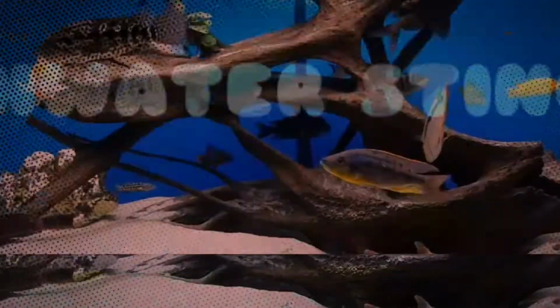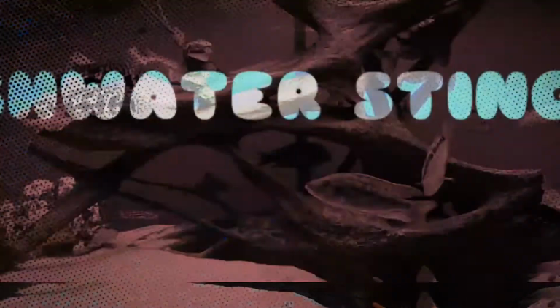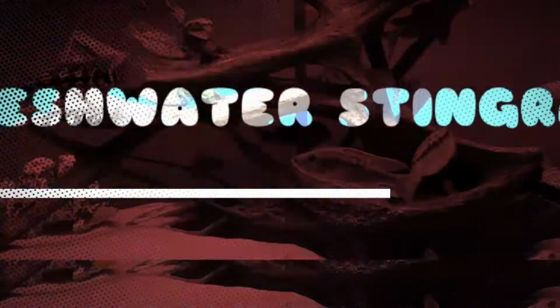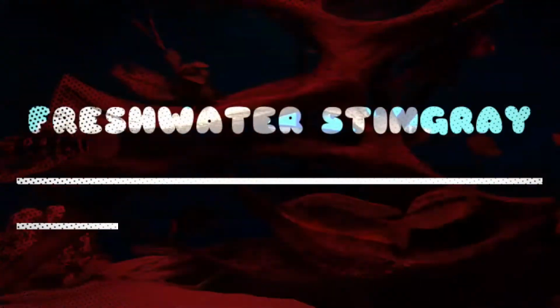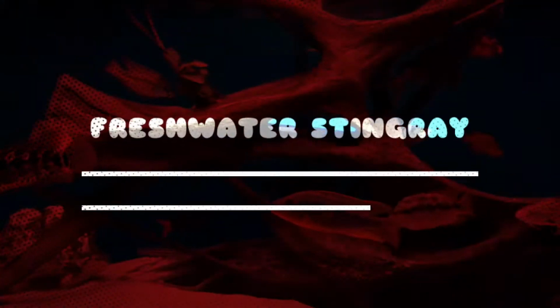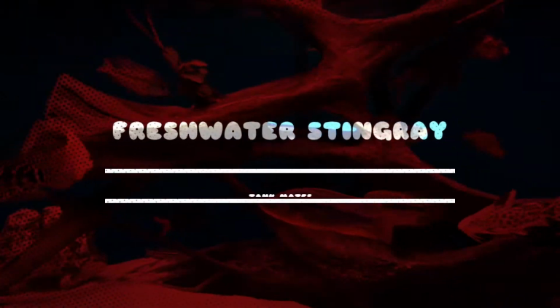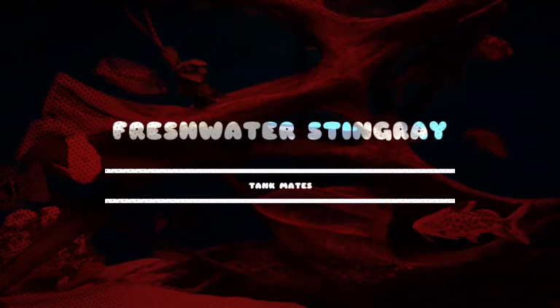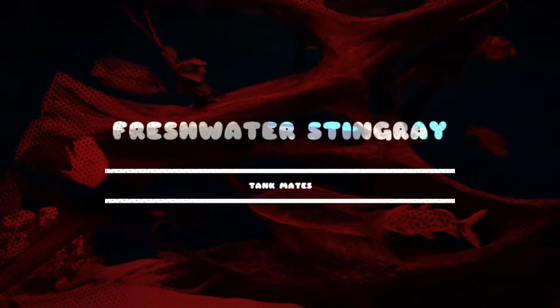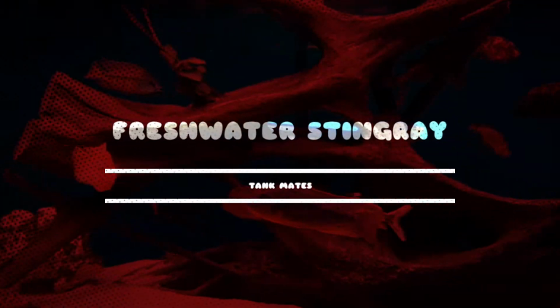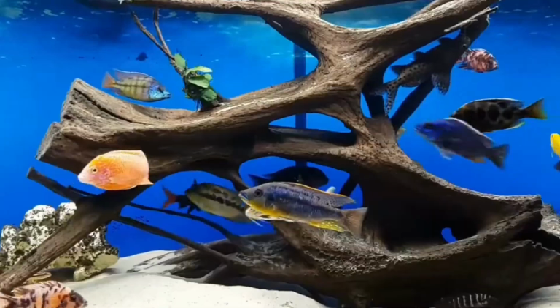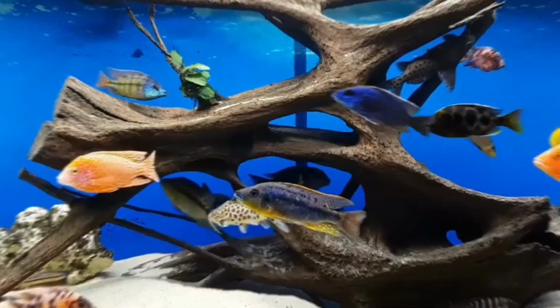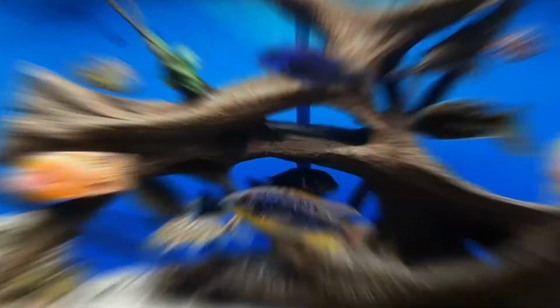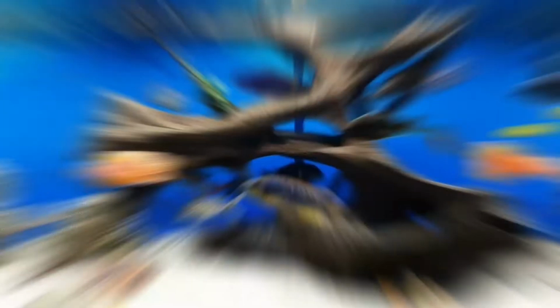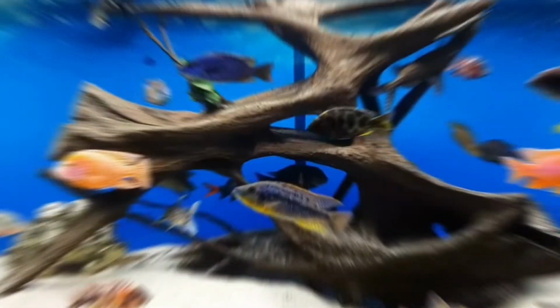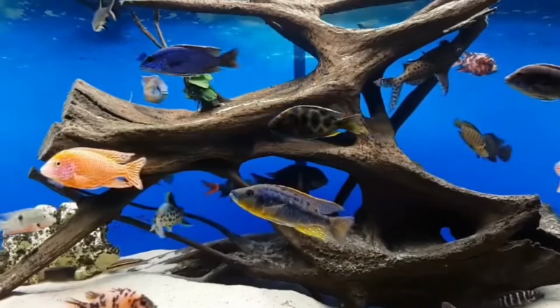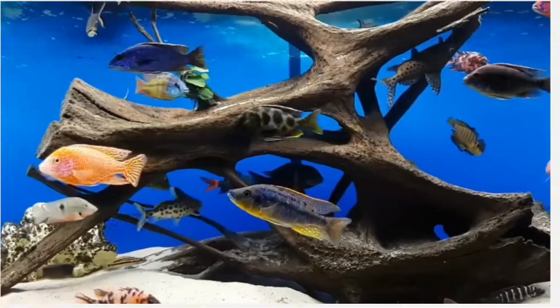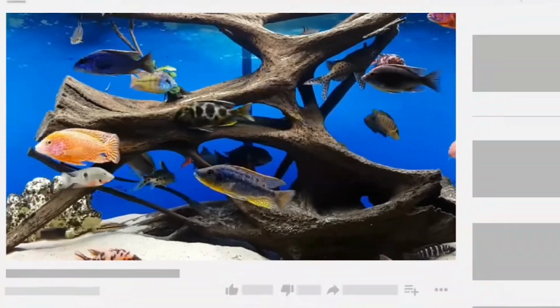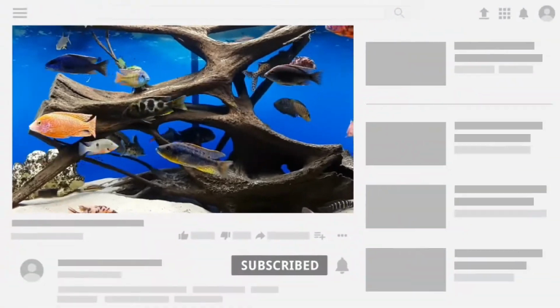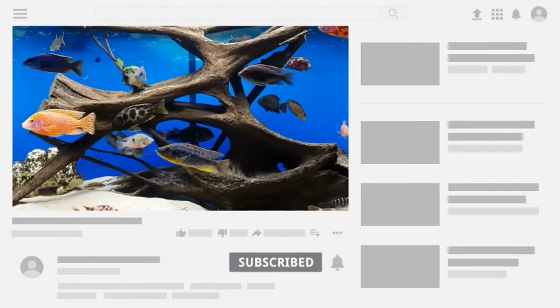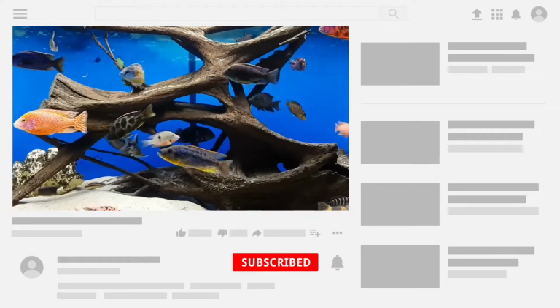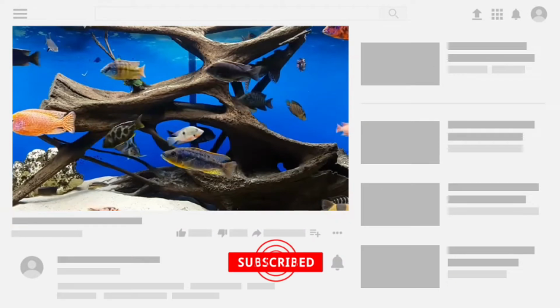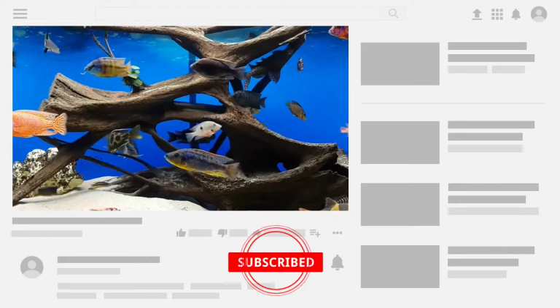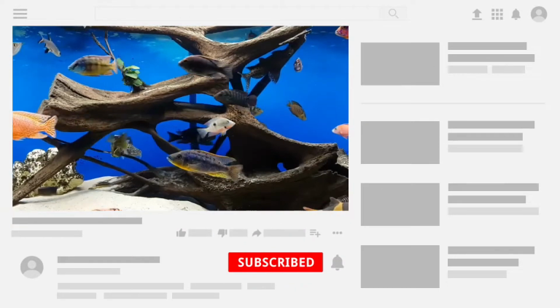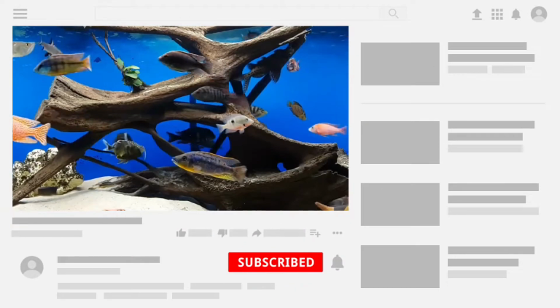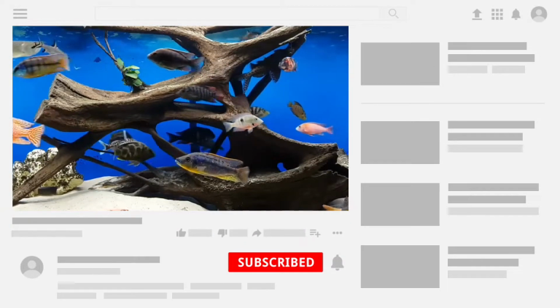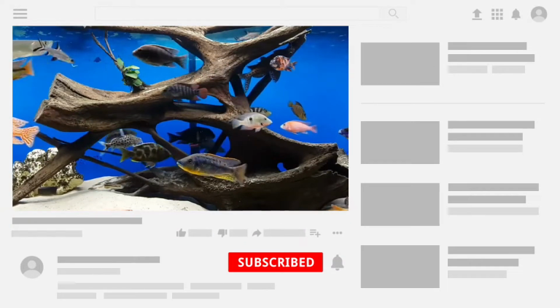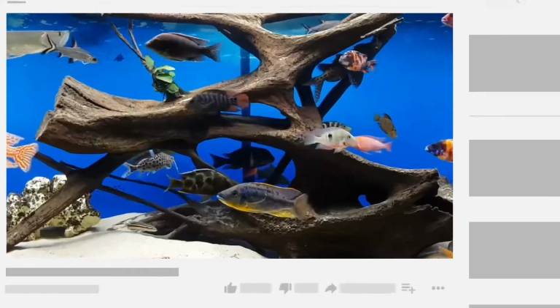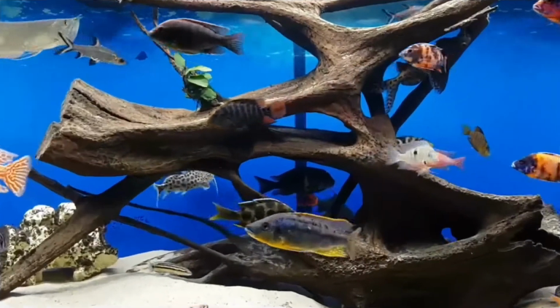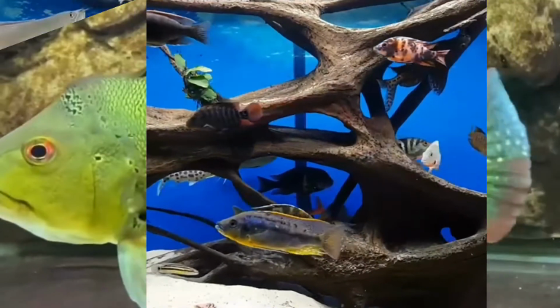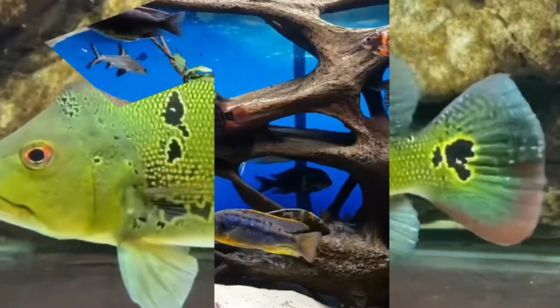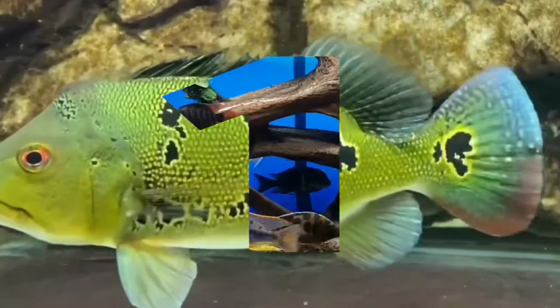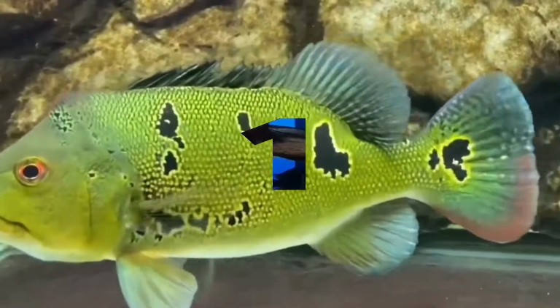Hi guys, welcome to my YouTube channel Akko Afina. In this video I am going to discuss the tank mates for your freshwater stingray. The first tank mate is peacock bass.